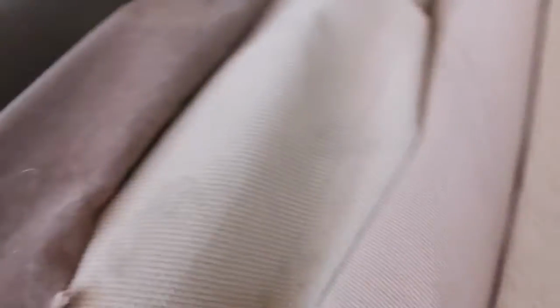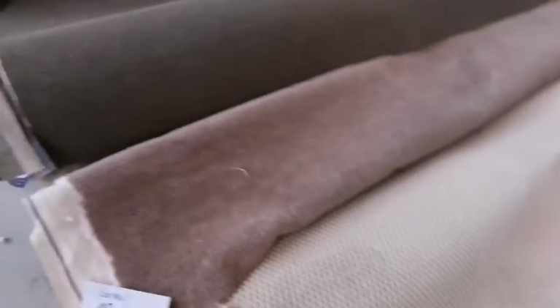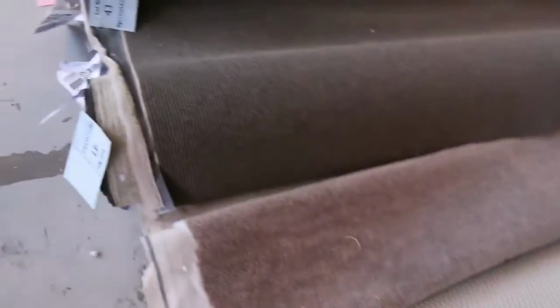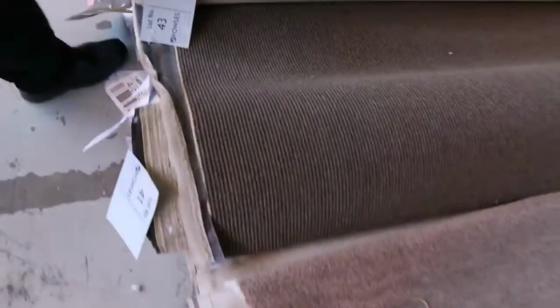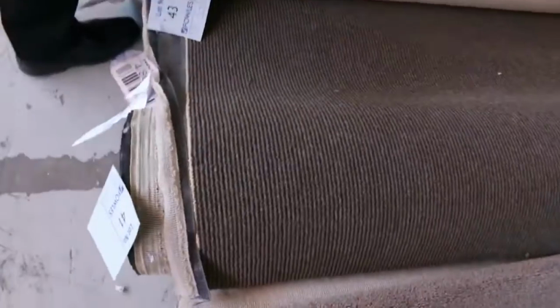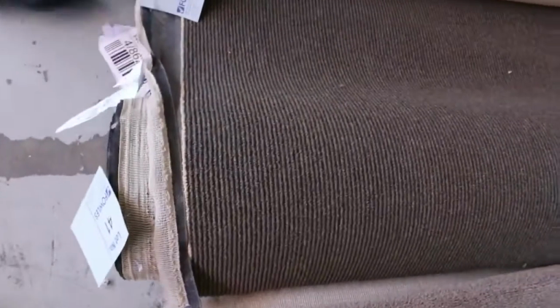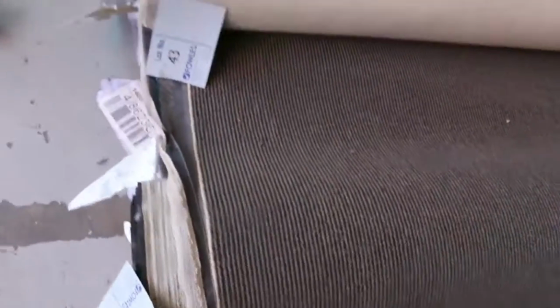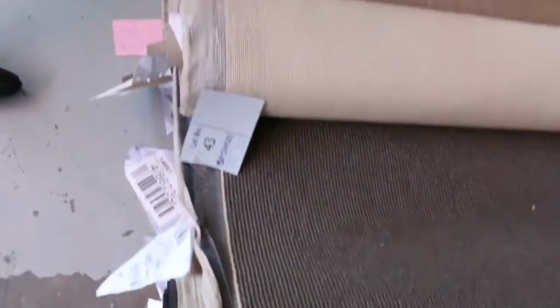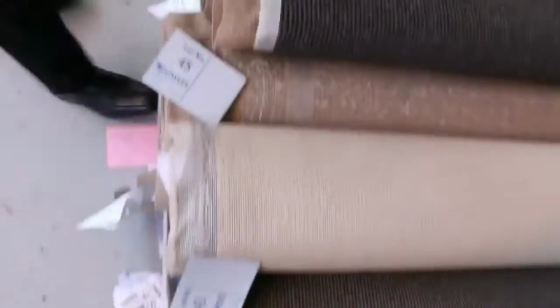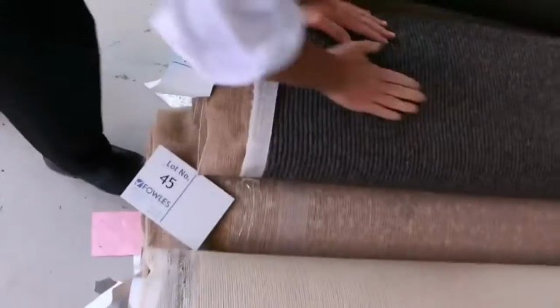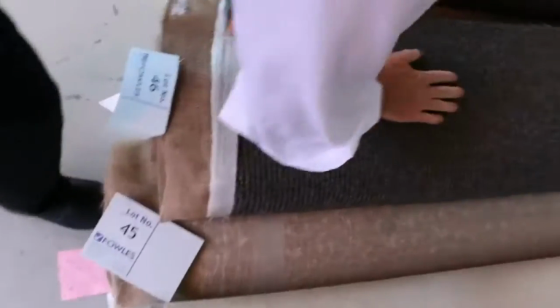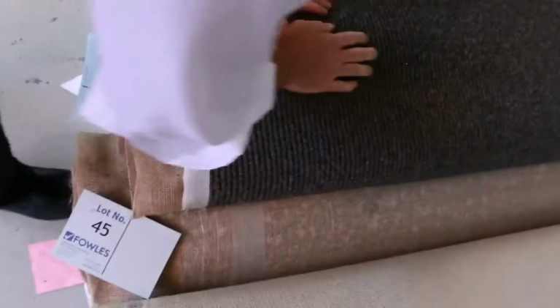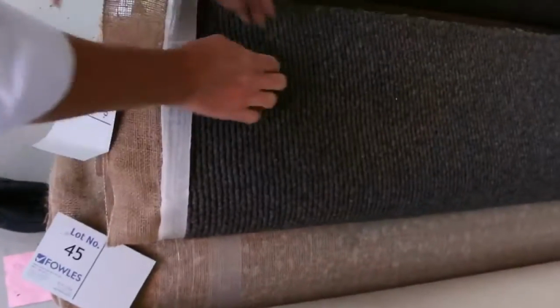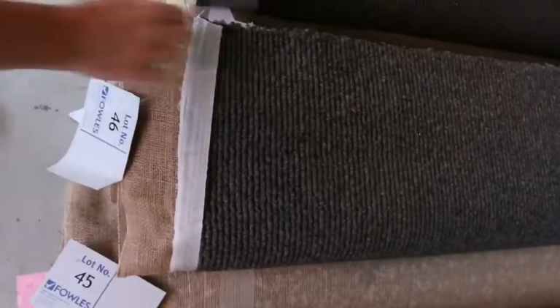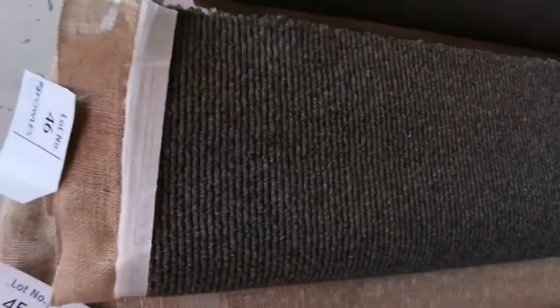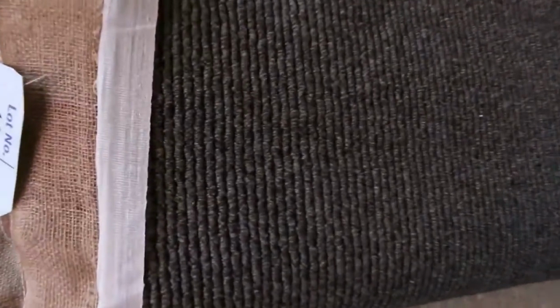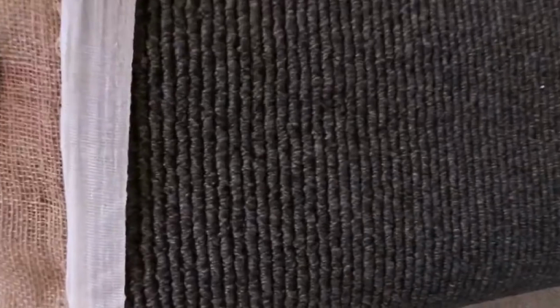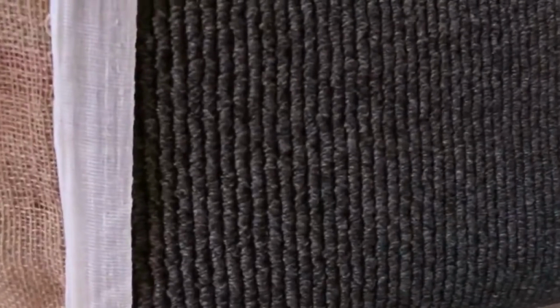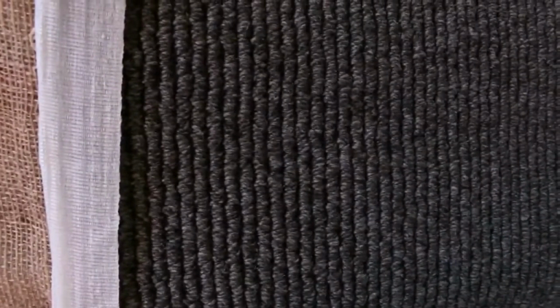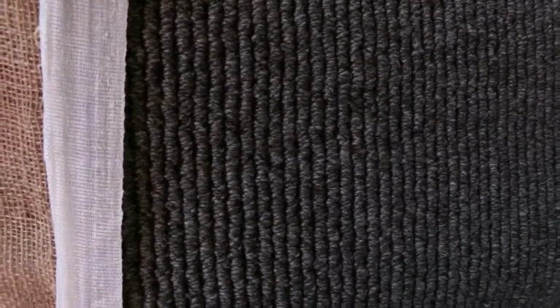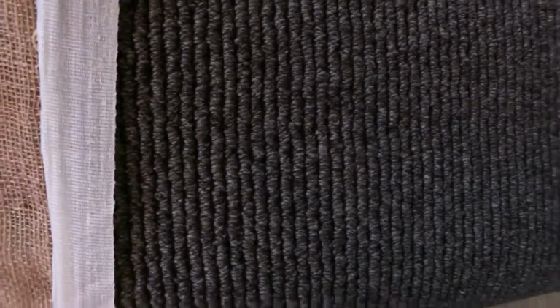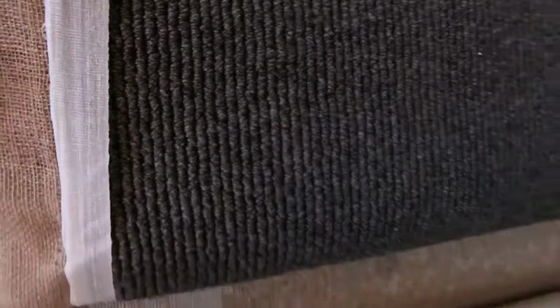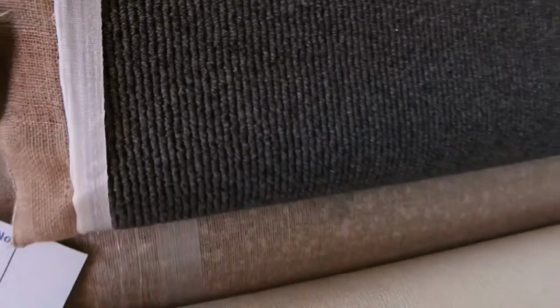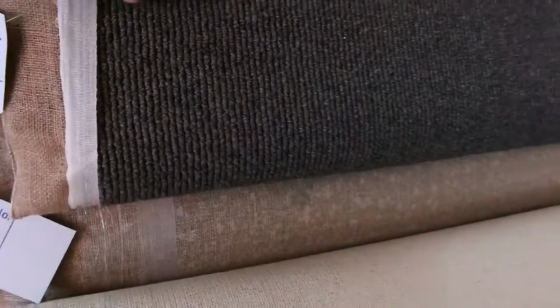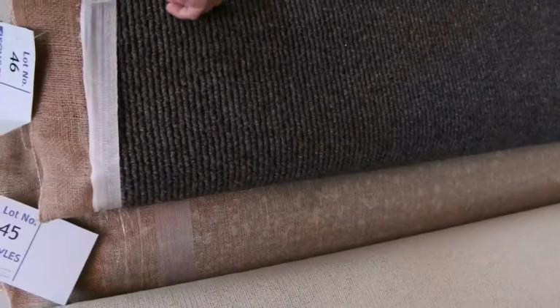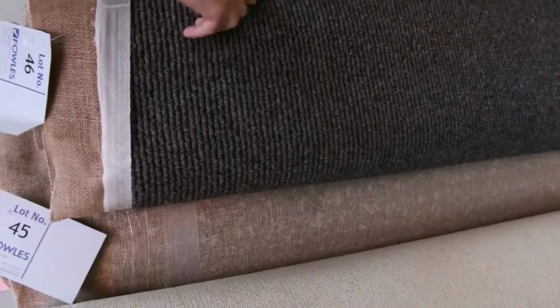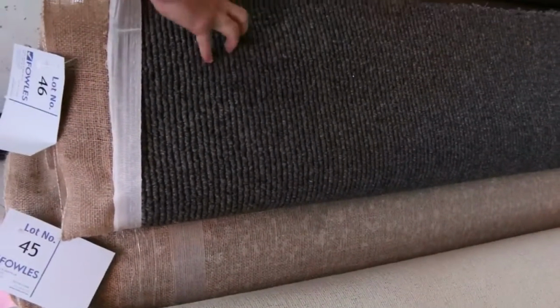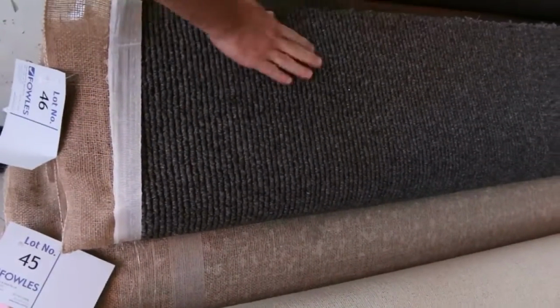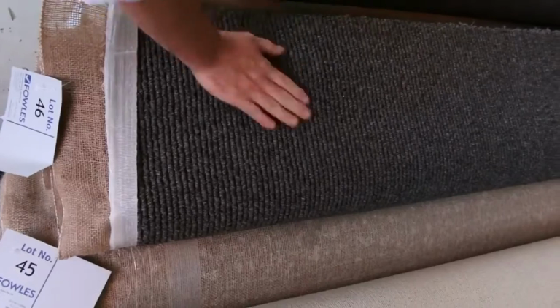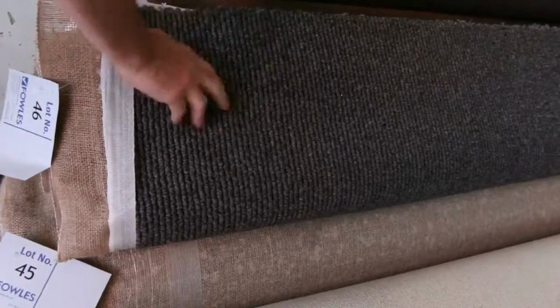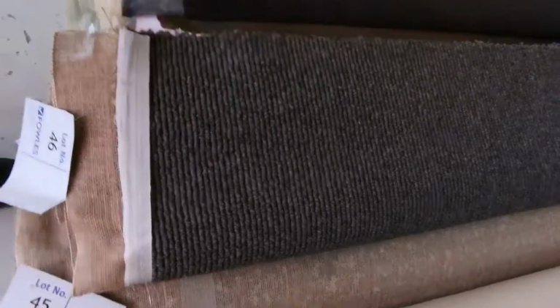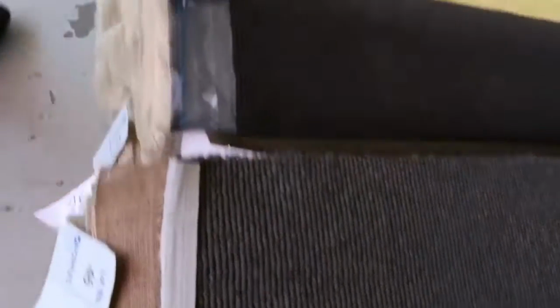Through here we've got some nice dark ones. This is a nice bit of carpet — have a look at that one there. Nice charcoal sisal, a couple of rolls of that — lot number 45 and 46. I reckon that'll probably make around about $40 a meter. It makes beautiful rugs, that sort of carpet.